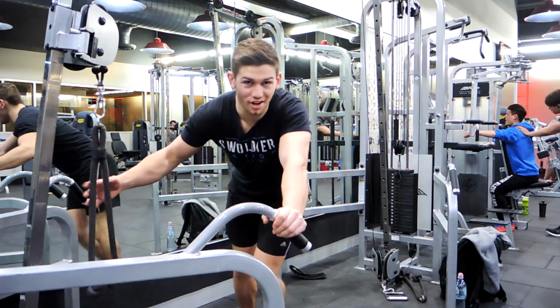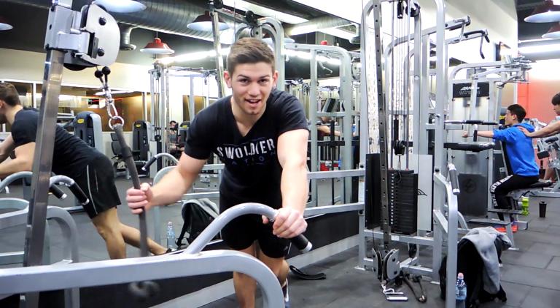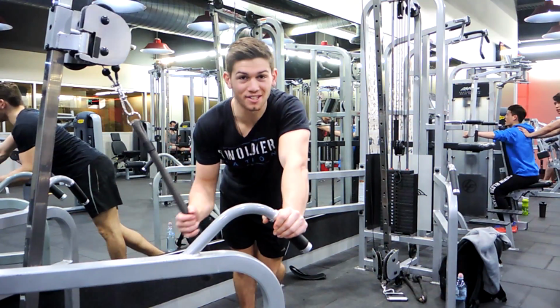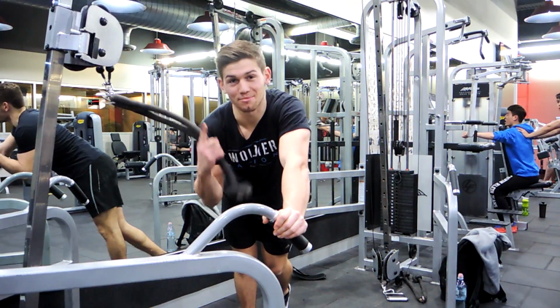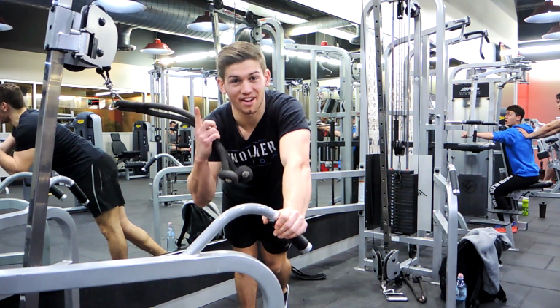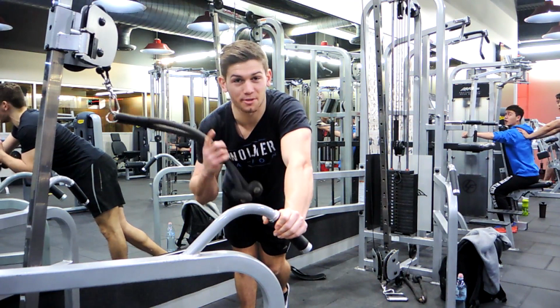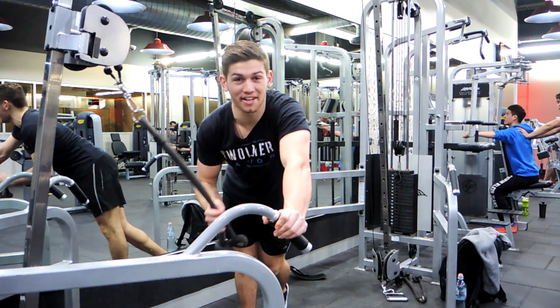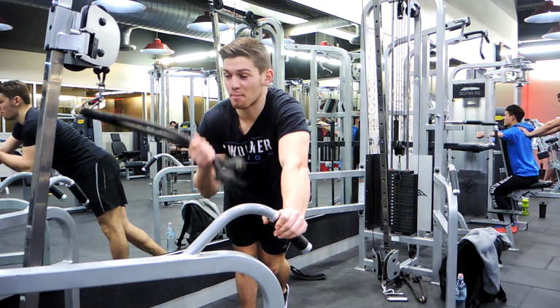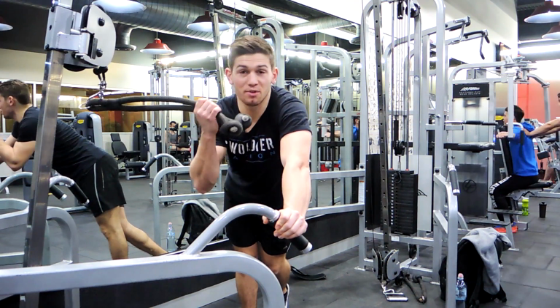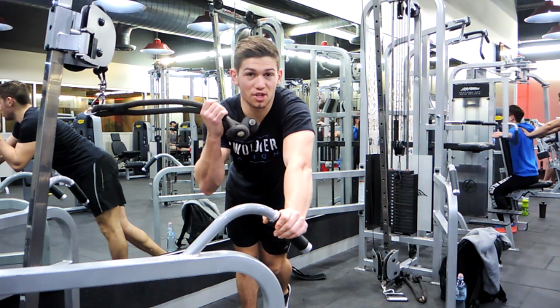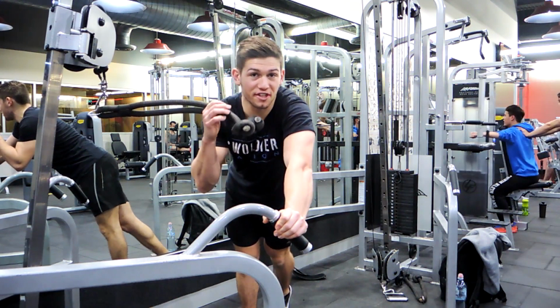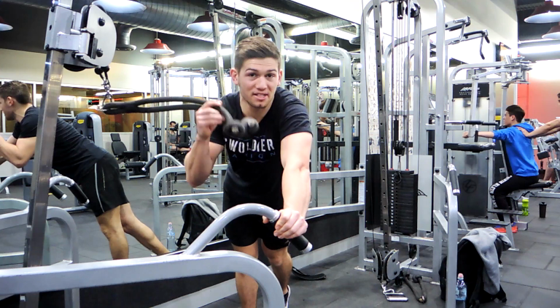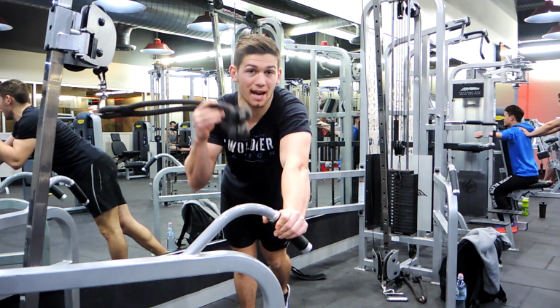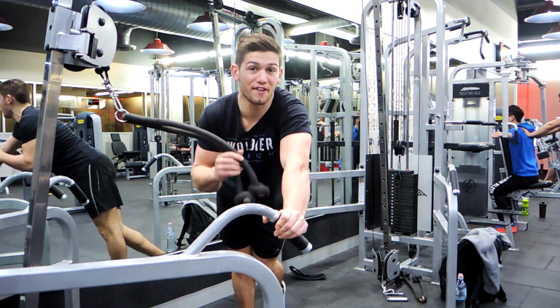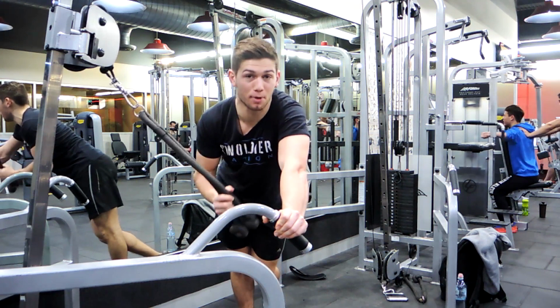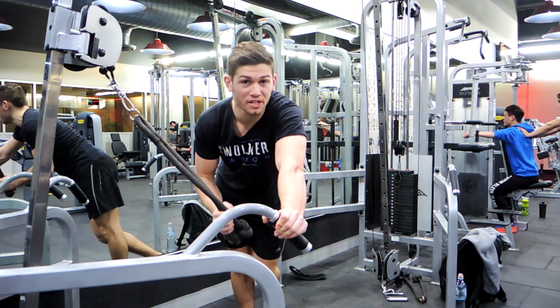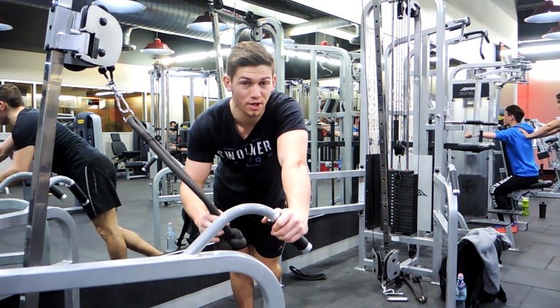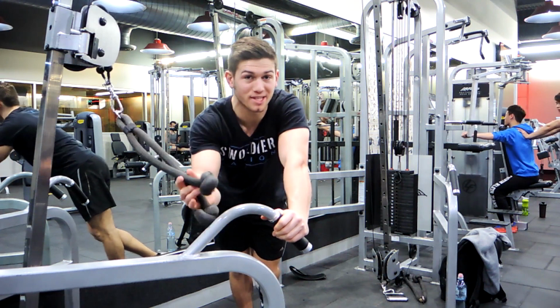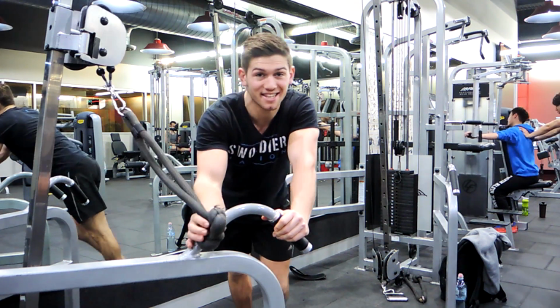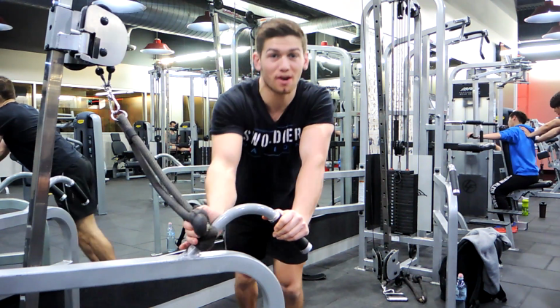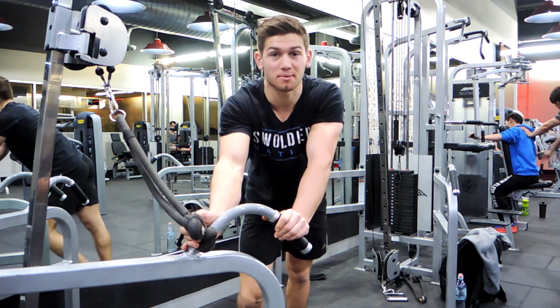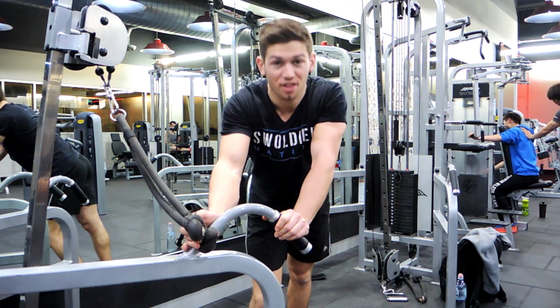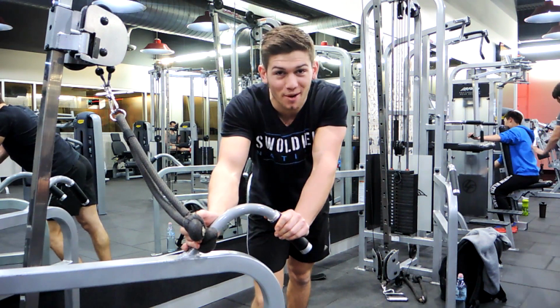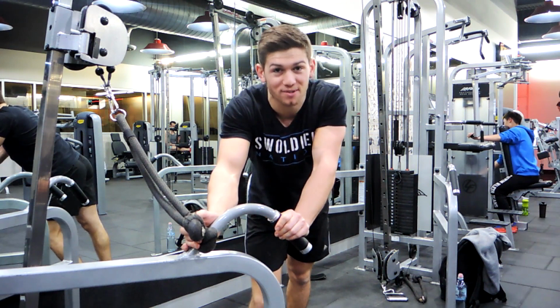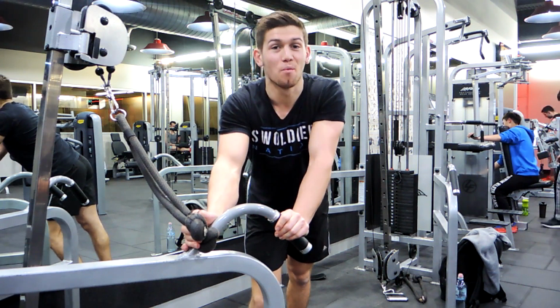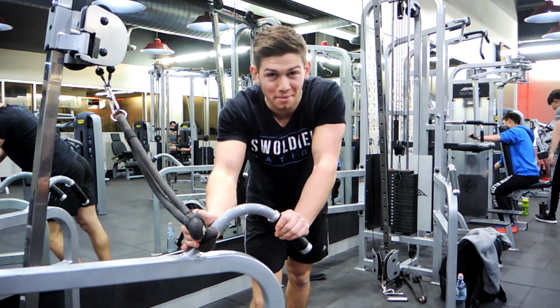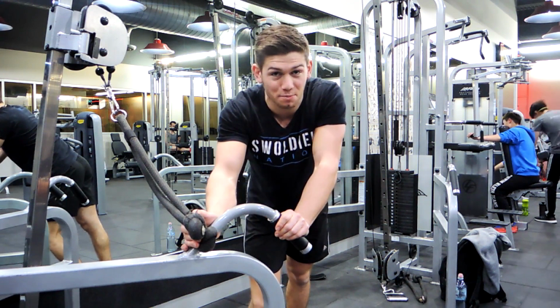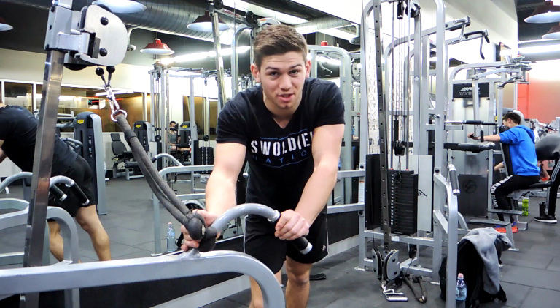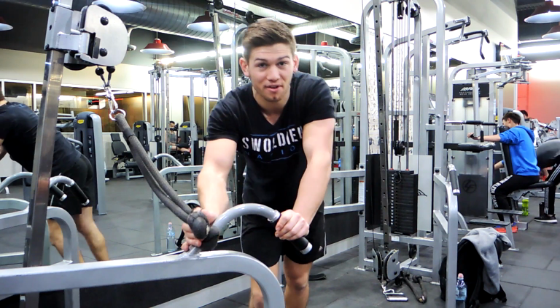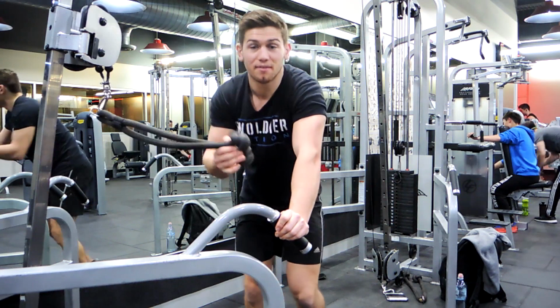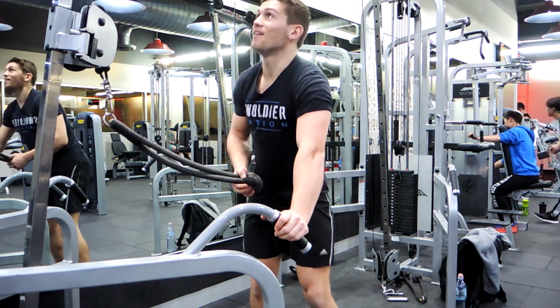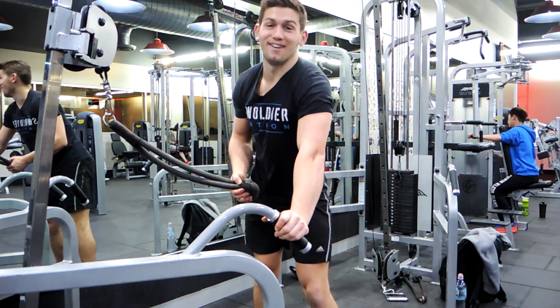Sorry for the loud noise guys. The next exercise is cable face pulls — we're going between 10 to 12 reps, 3 rounds, 1 minute rest between each round.